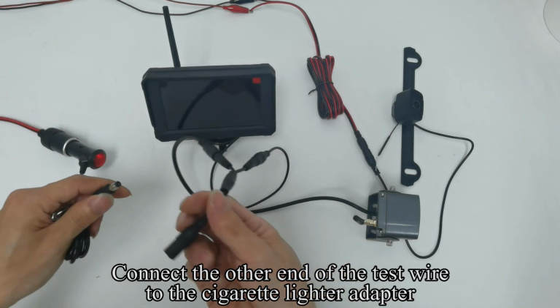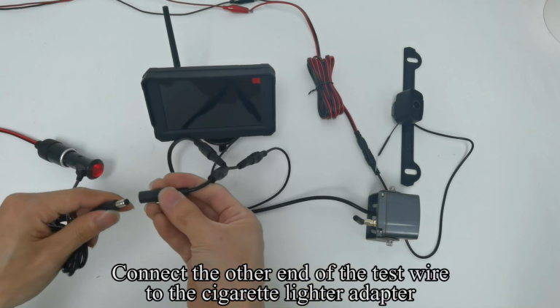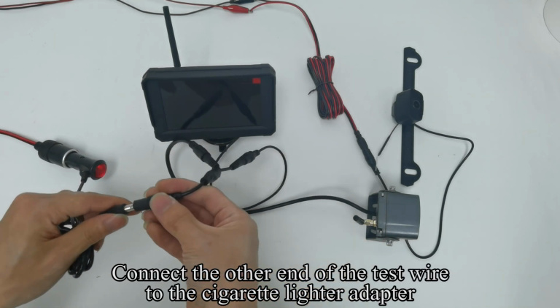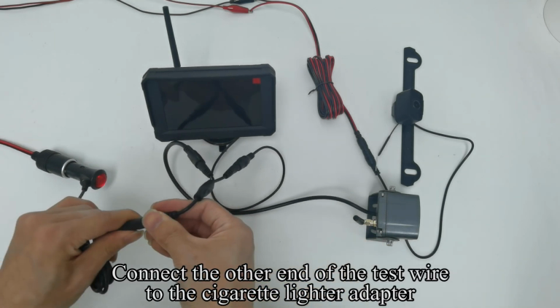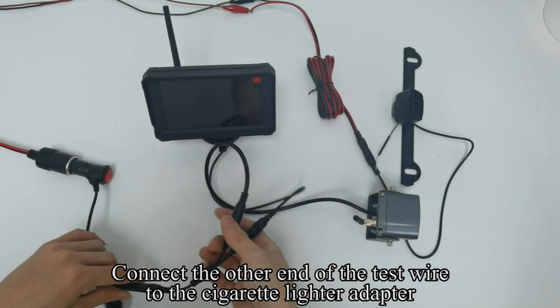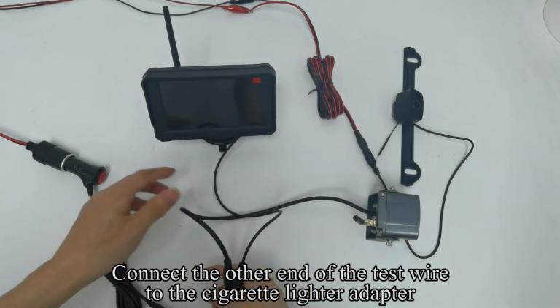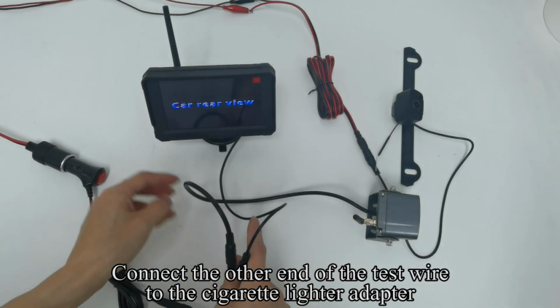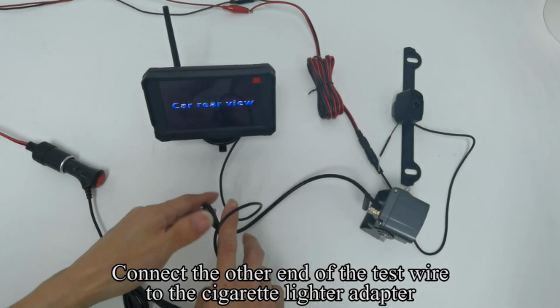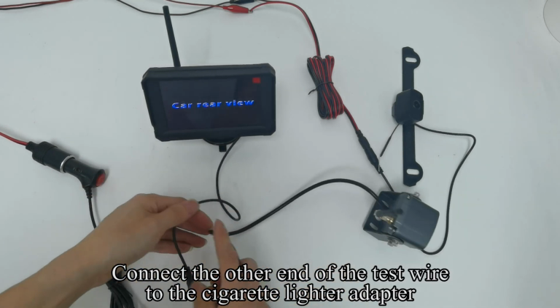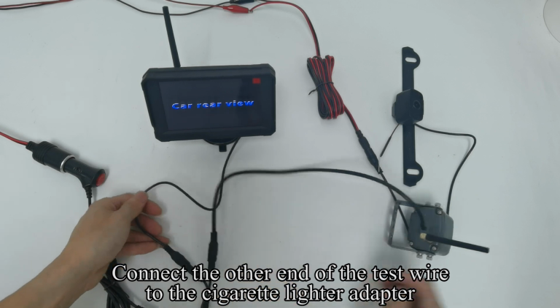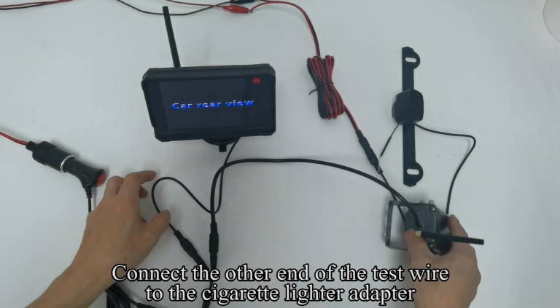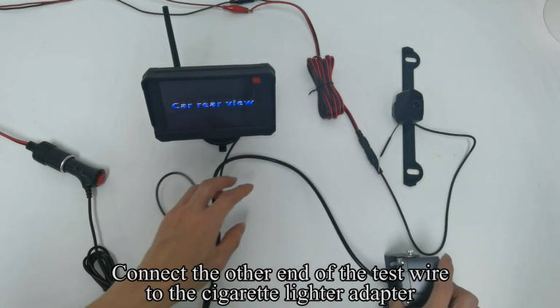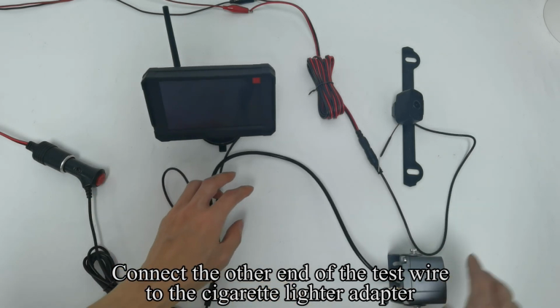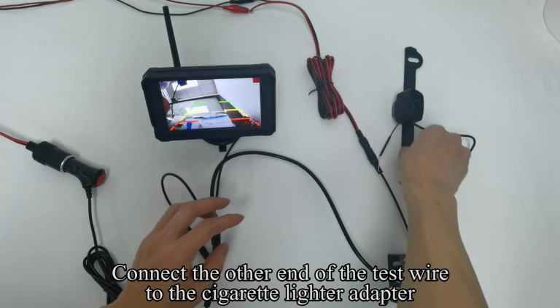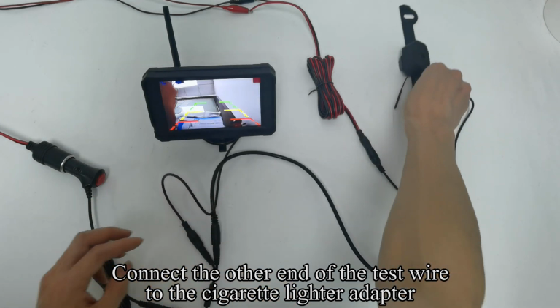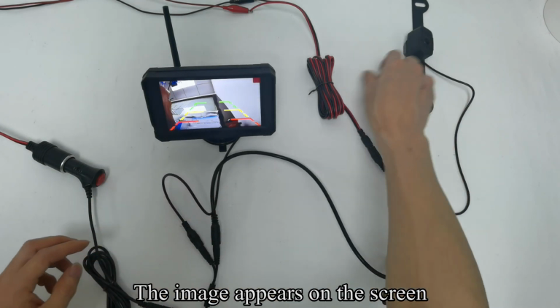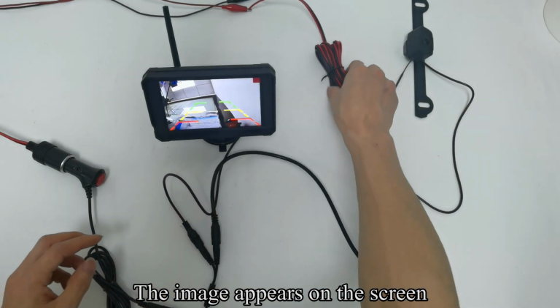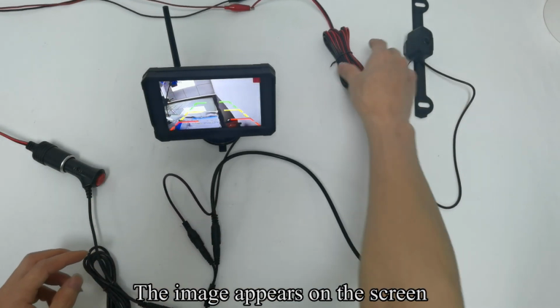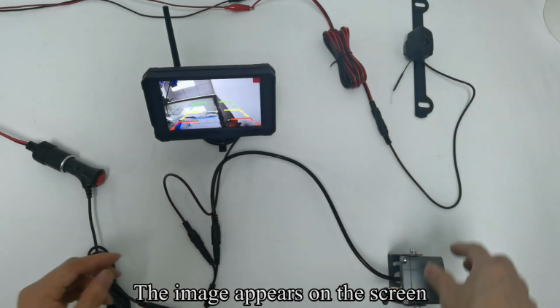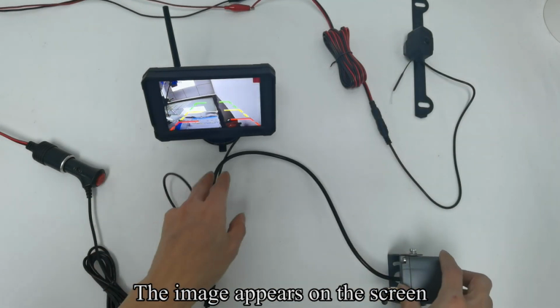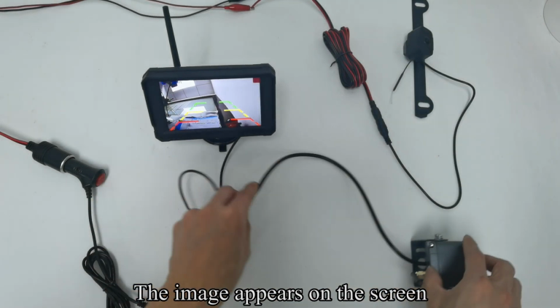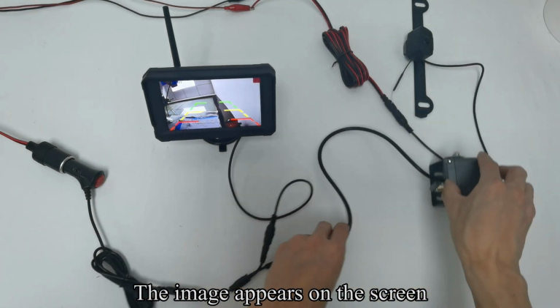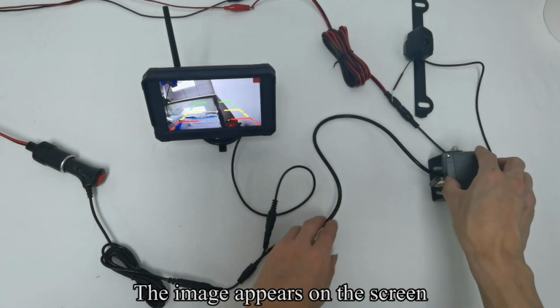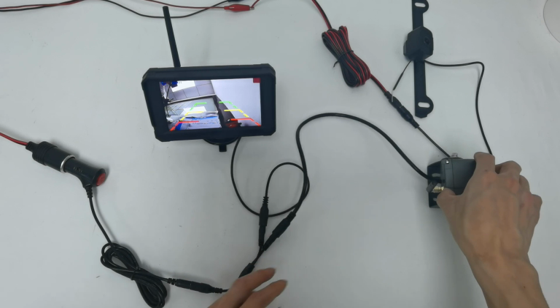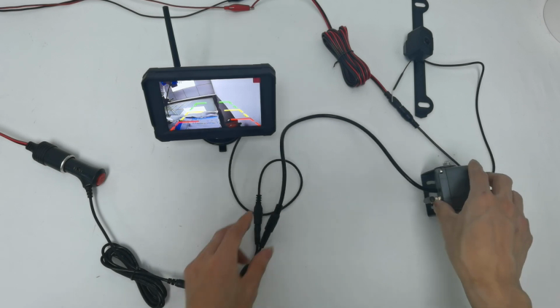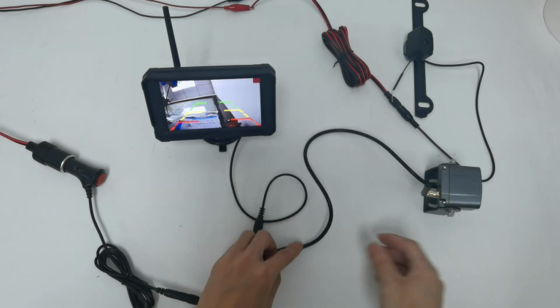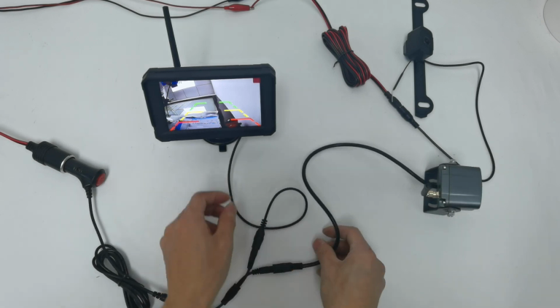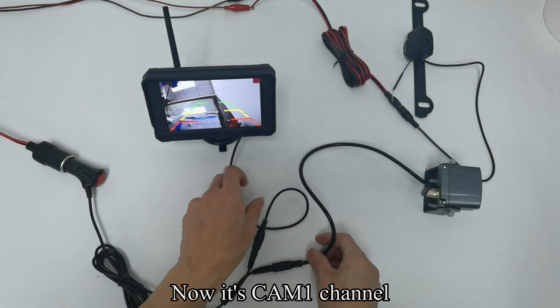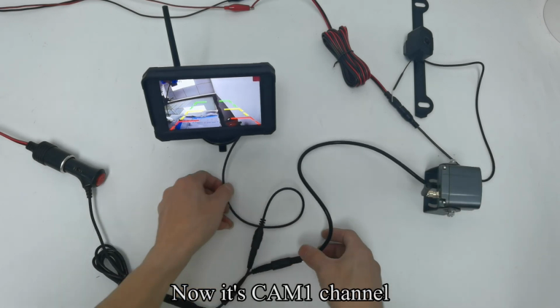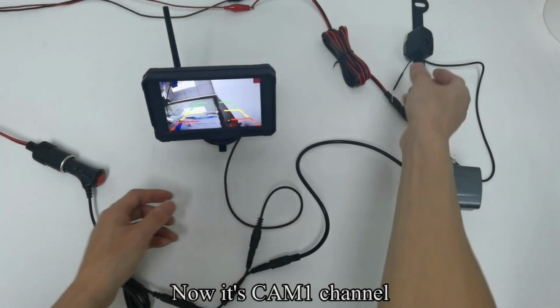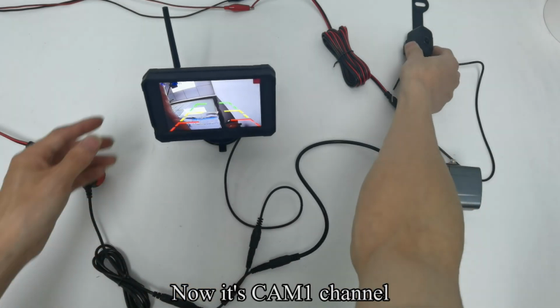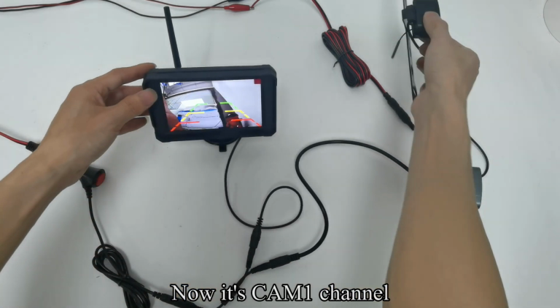Connect the other end of the test wire to the cigarette lighter adapter. The image appears on the screen. Now it is the CAM1 channel.